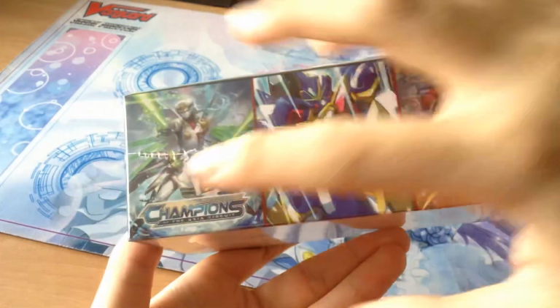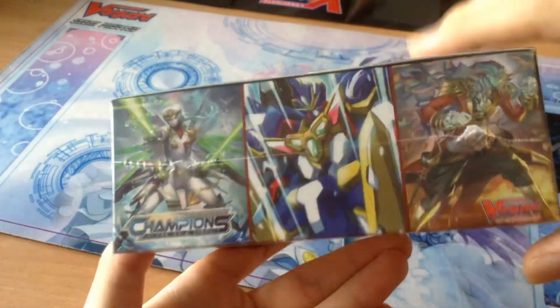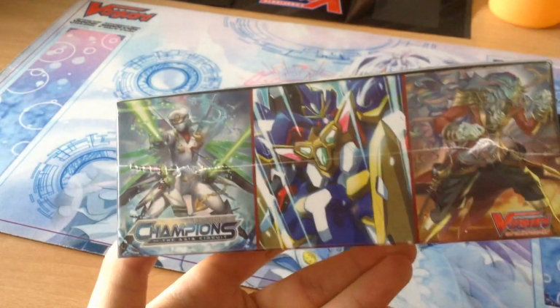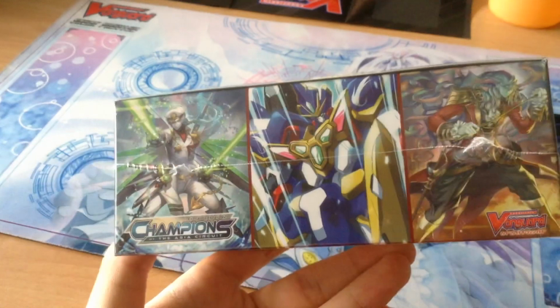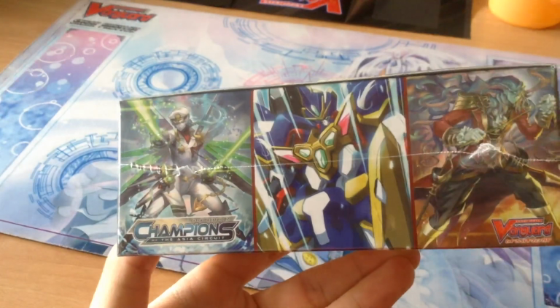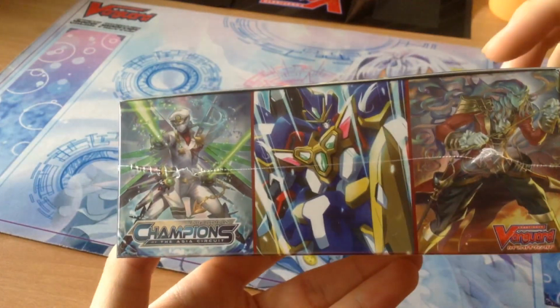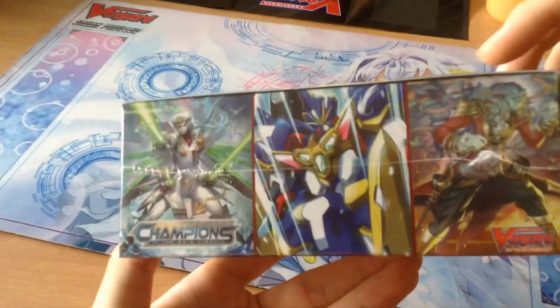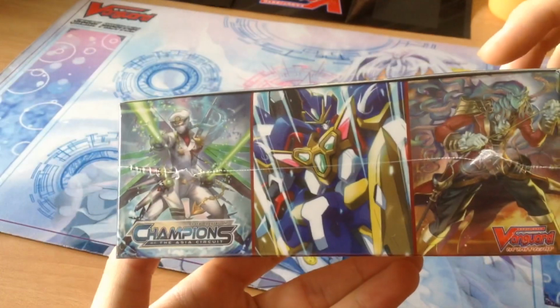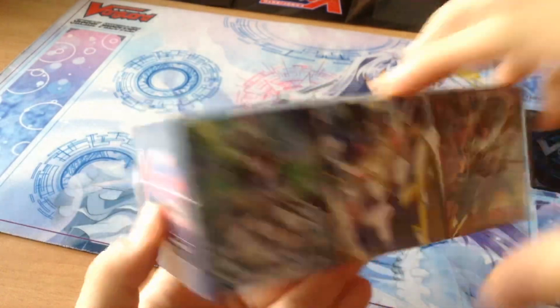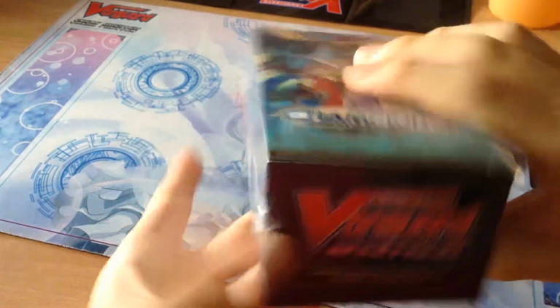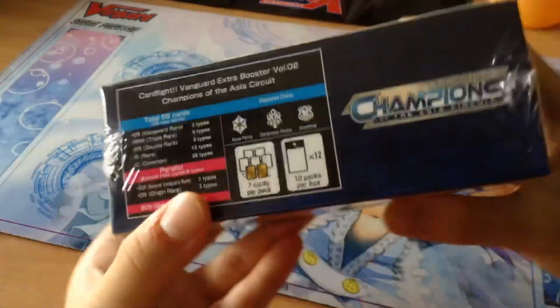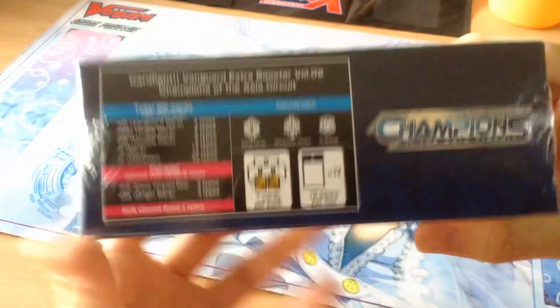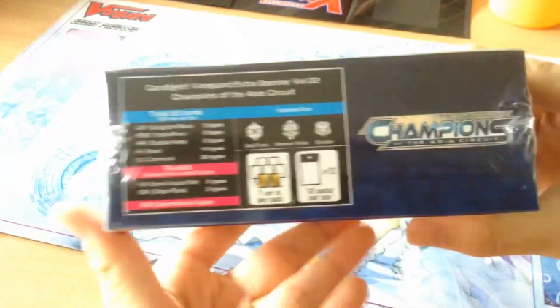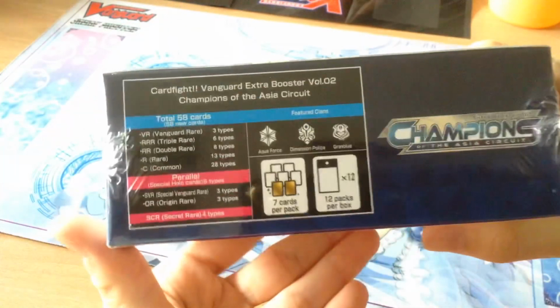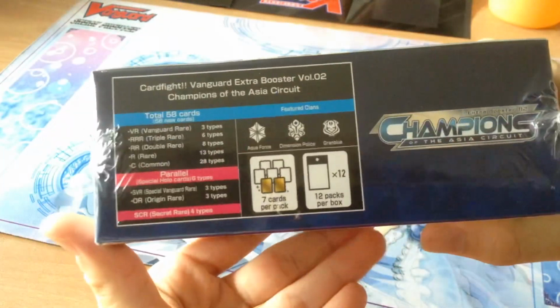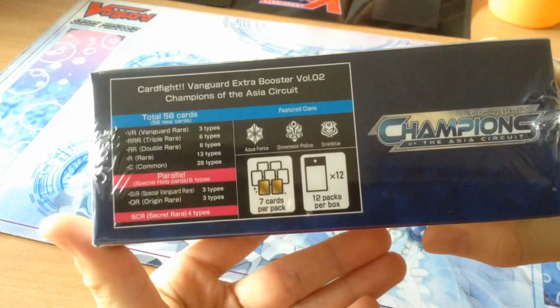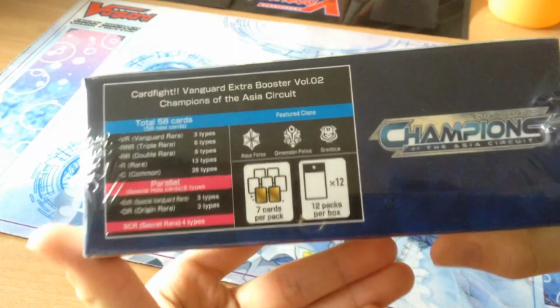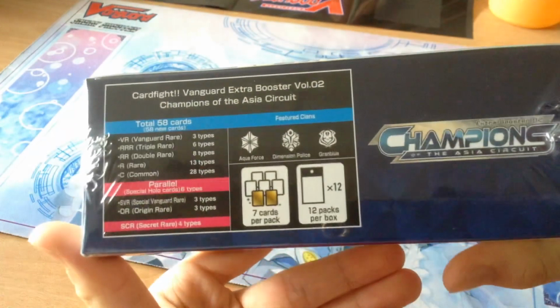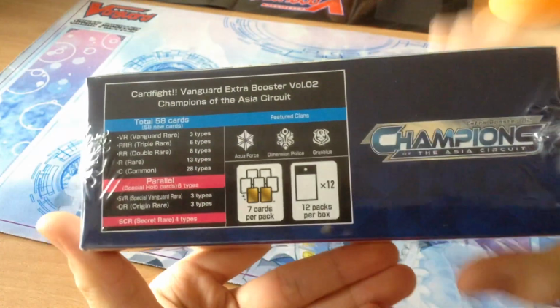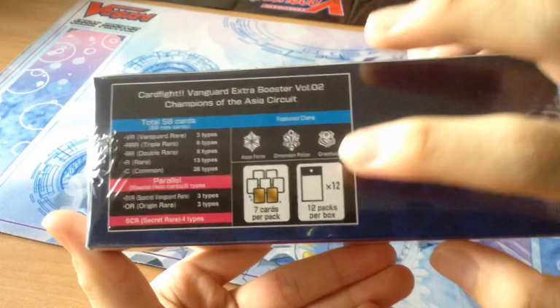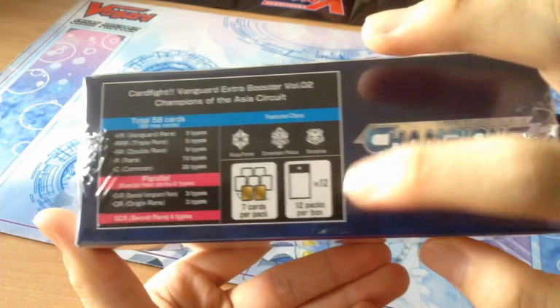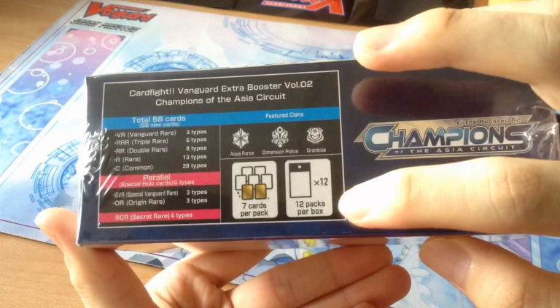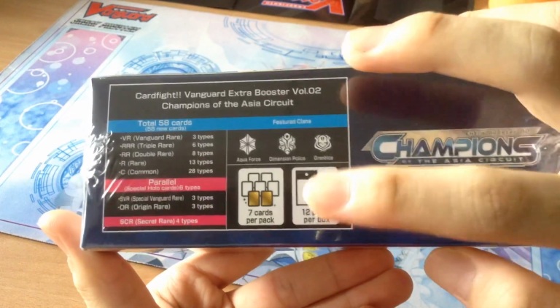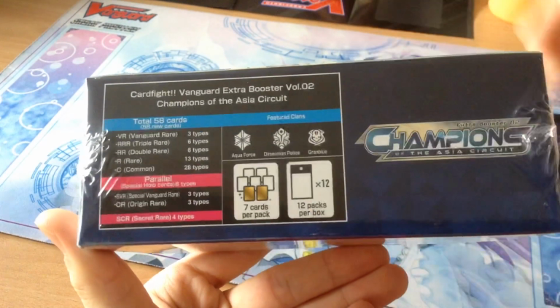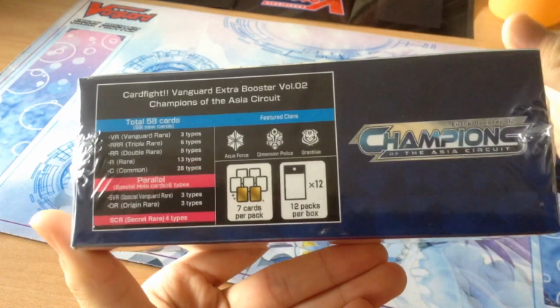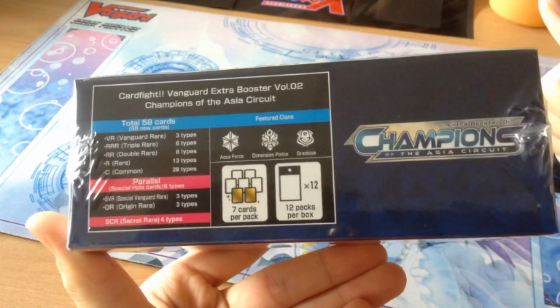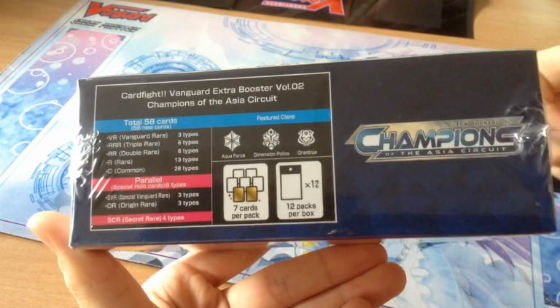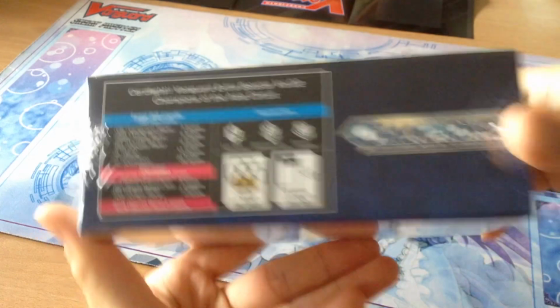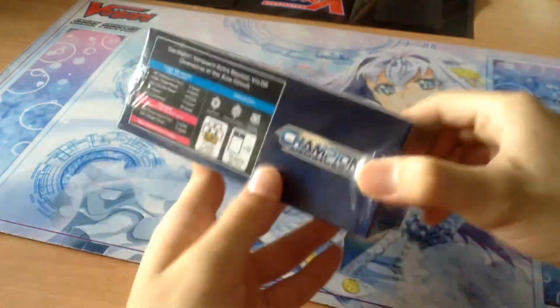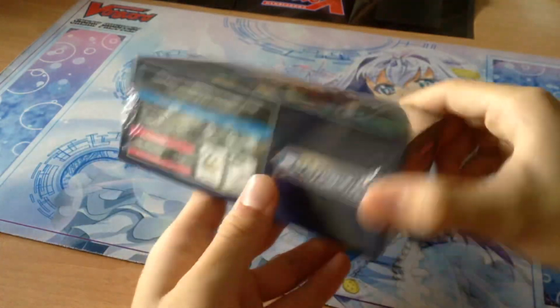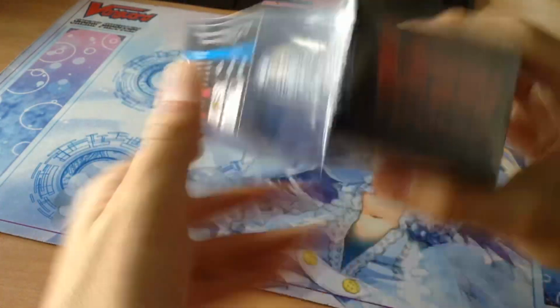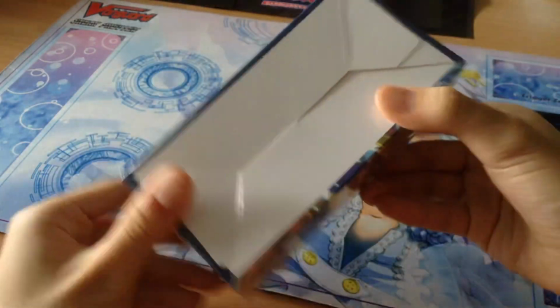And that's Tidal Assault, which is the triple rare. At the side it tells you what we'll be getting — the featured clans, 12 packs per box, 7 cards per pack. So let's start opening.